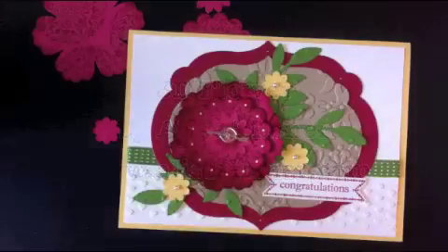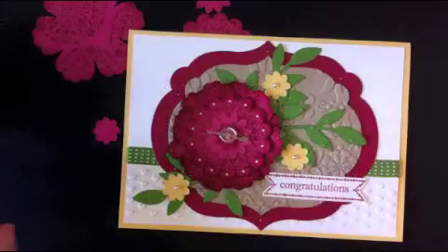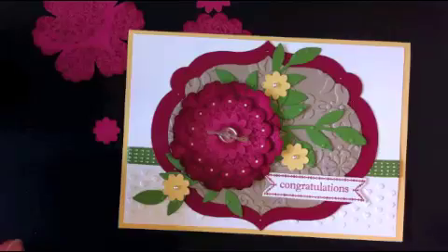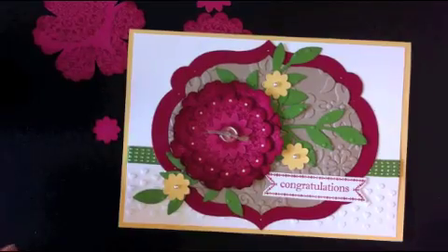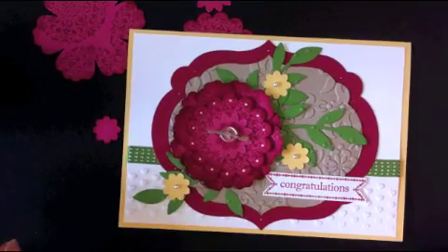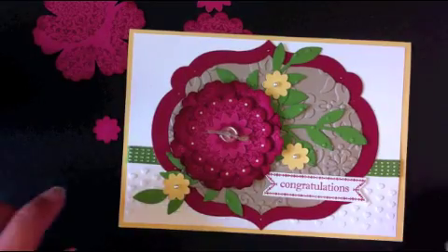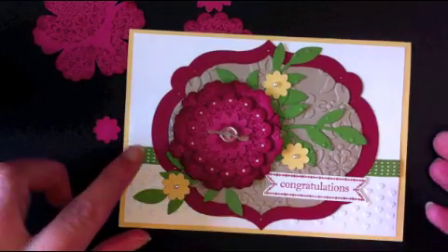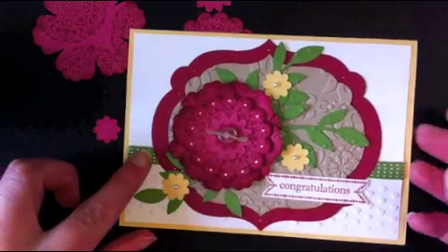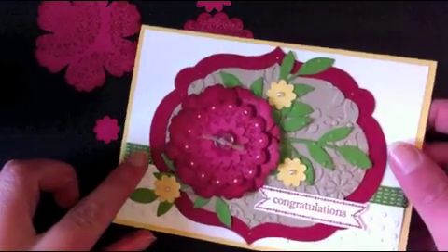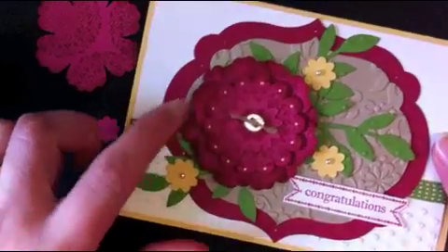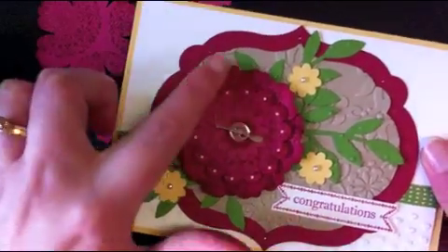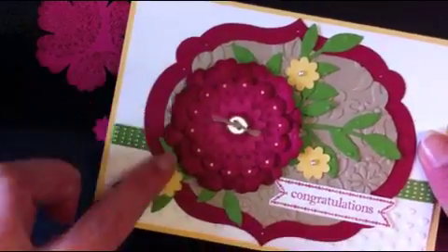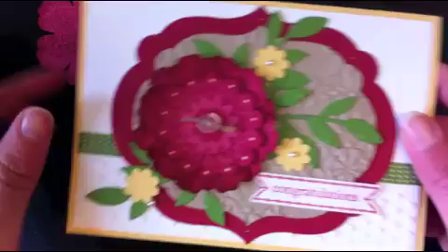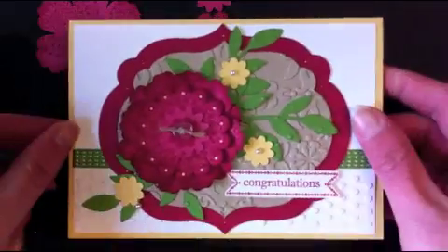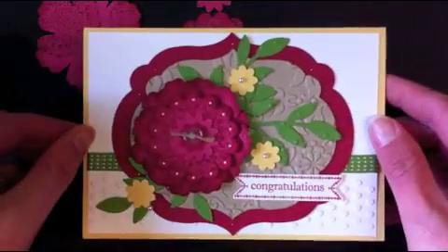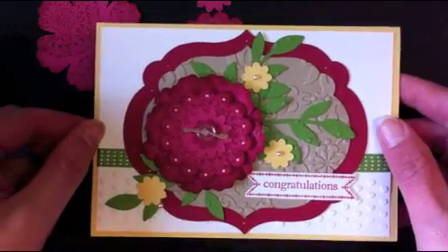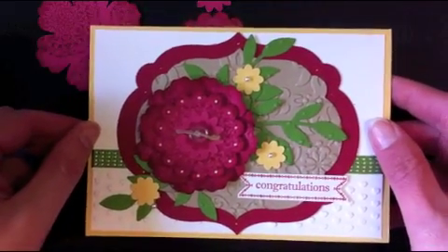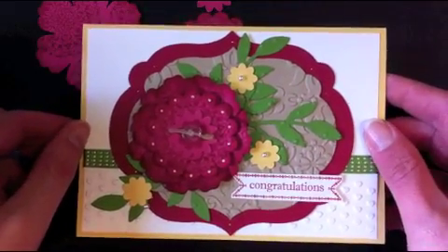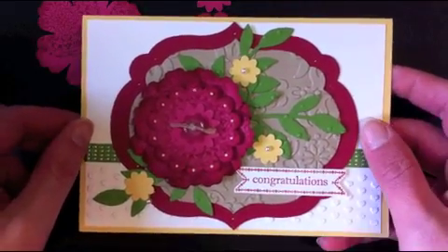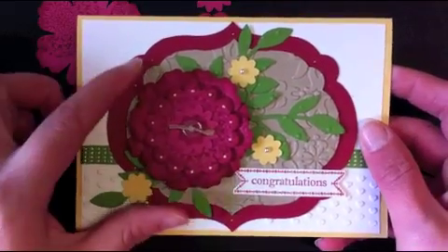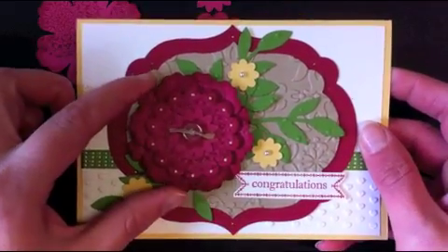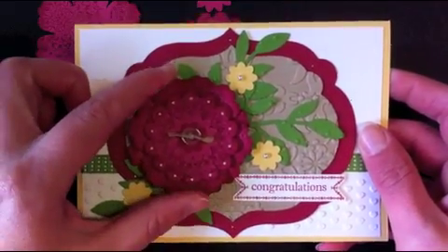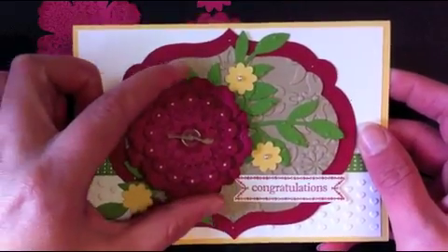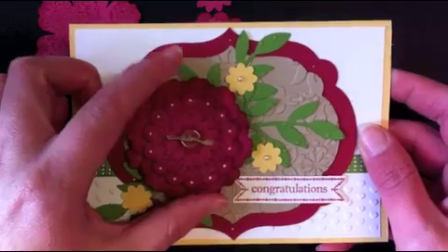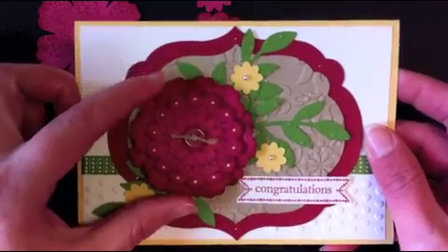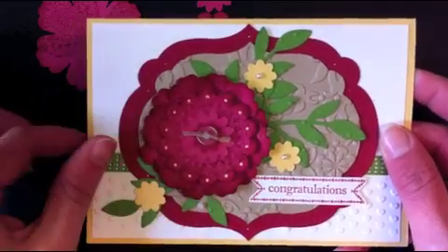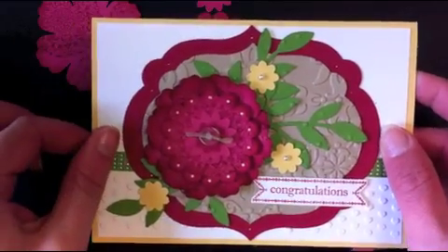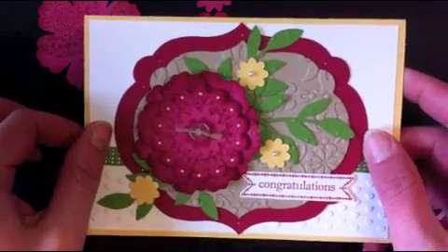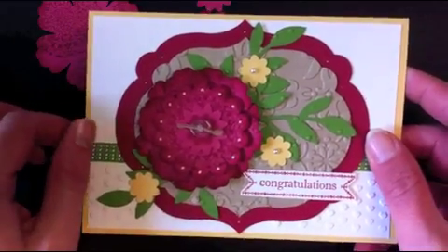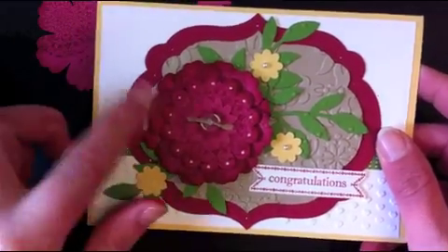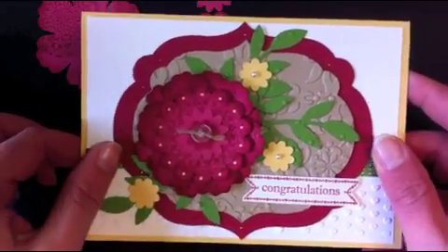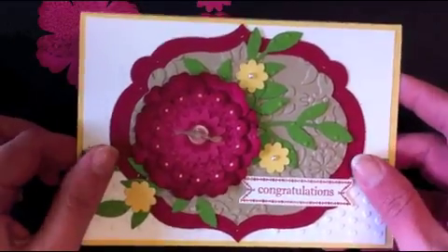Hi everyone, it's Elisa here. I'm just going to show you a really quick video on how I did this flower on this card. It was quite popular on Facebook with a few questions on how I actually created it. It's really, really simple and it only takes a few minutes, so I'll quickly show you how to do that.